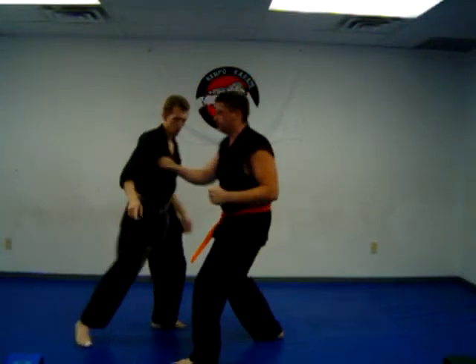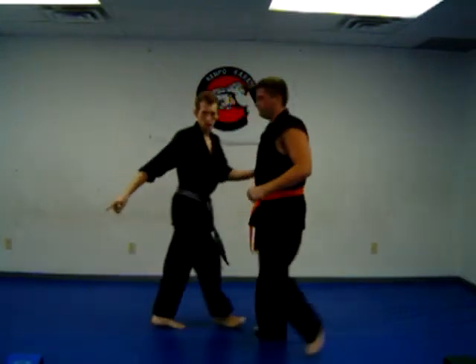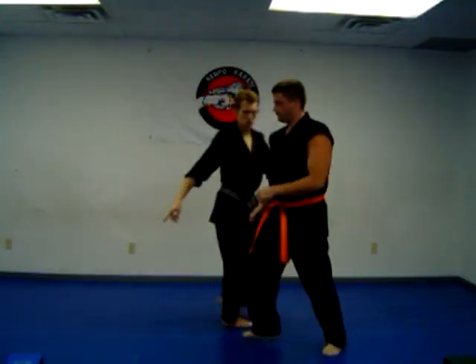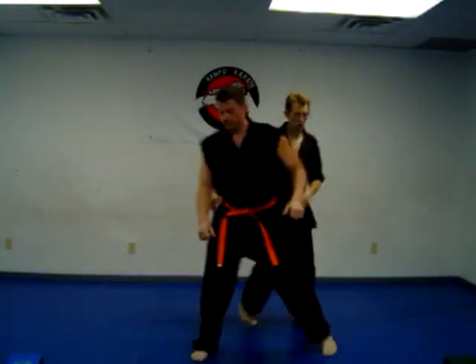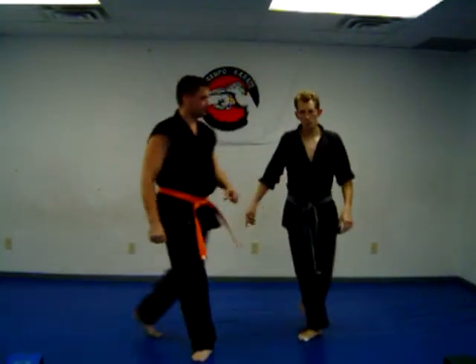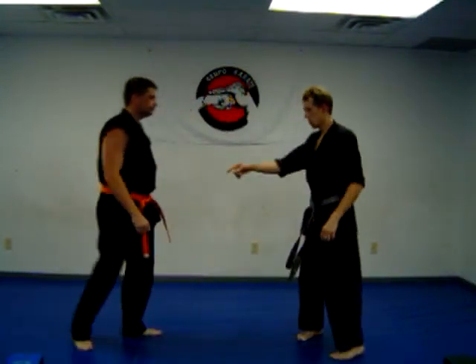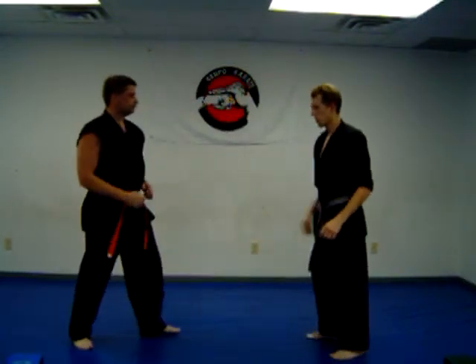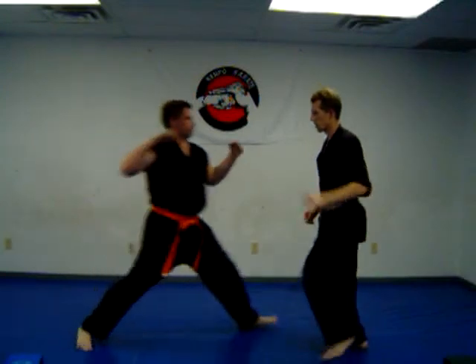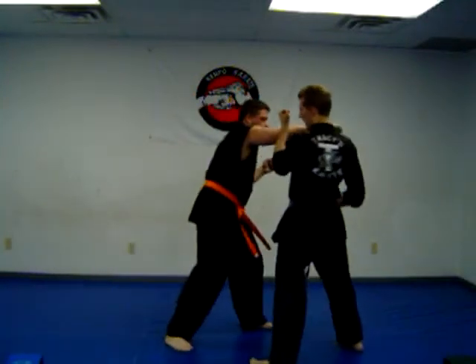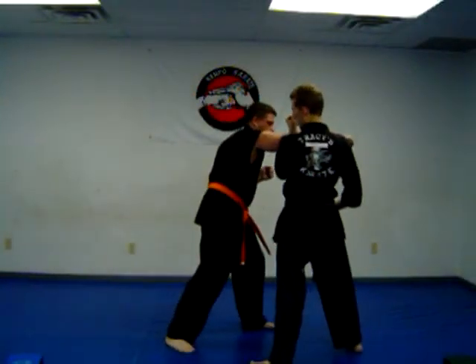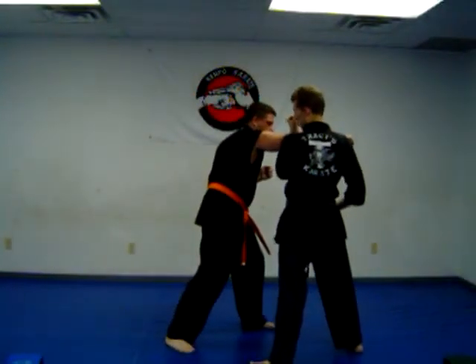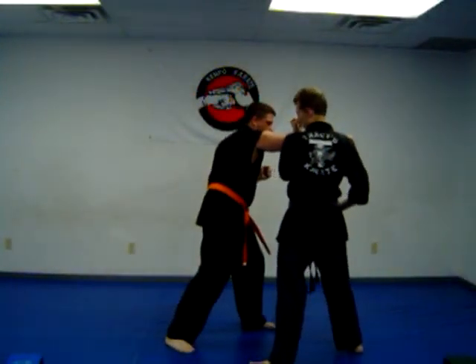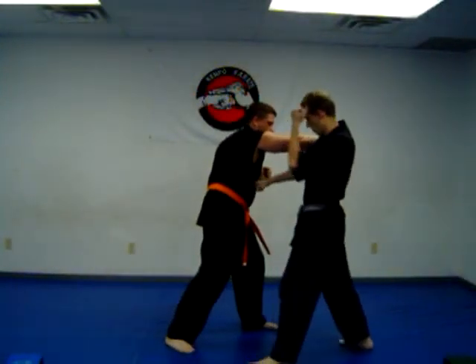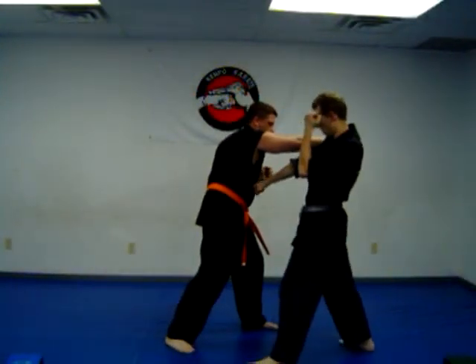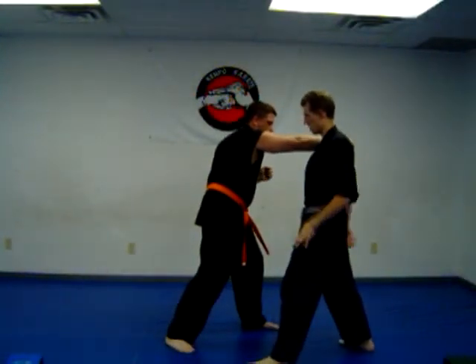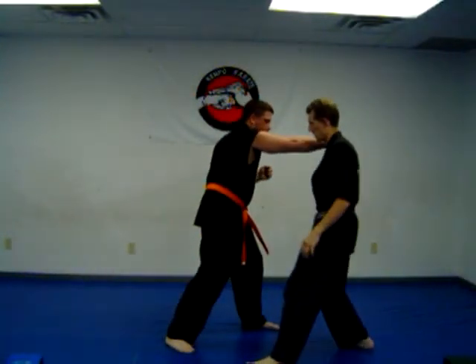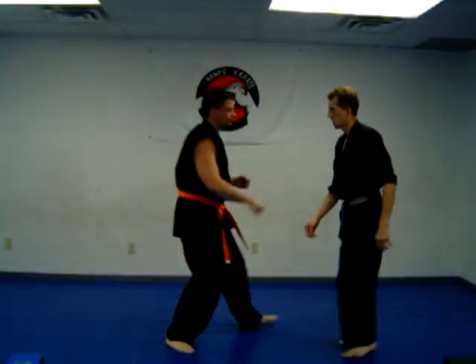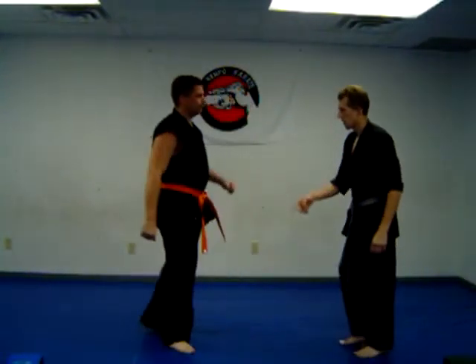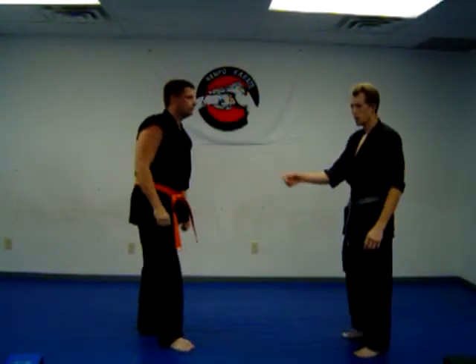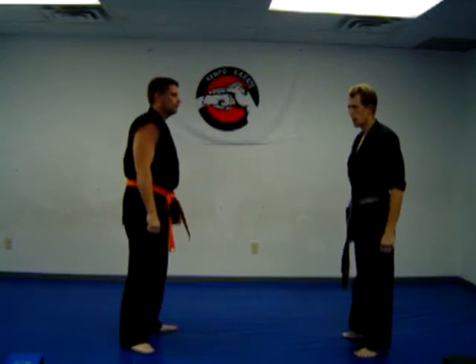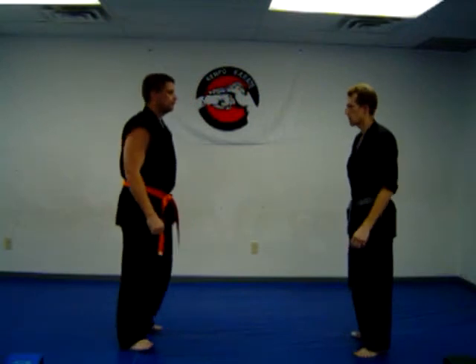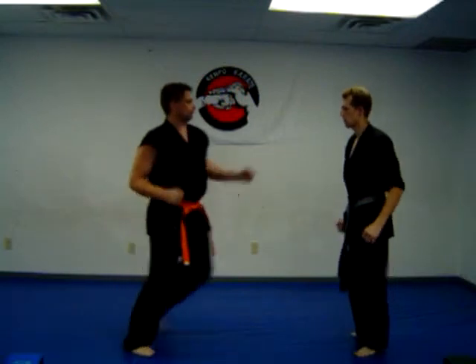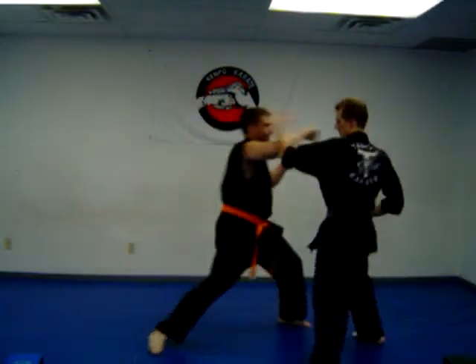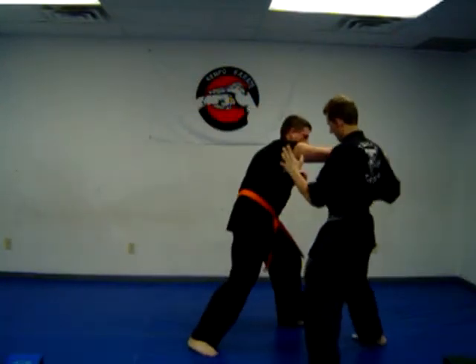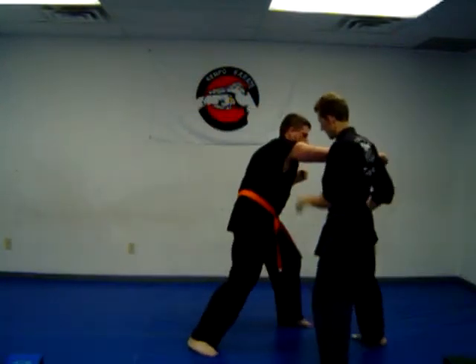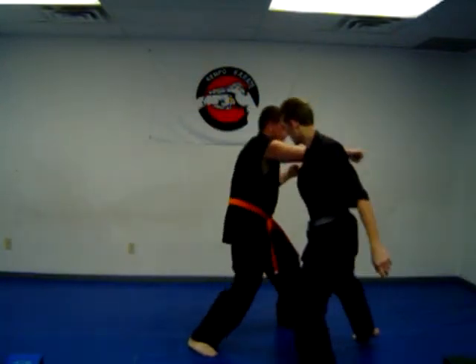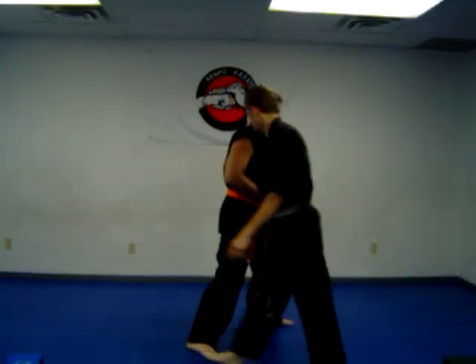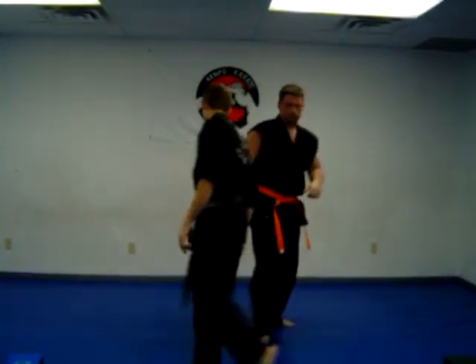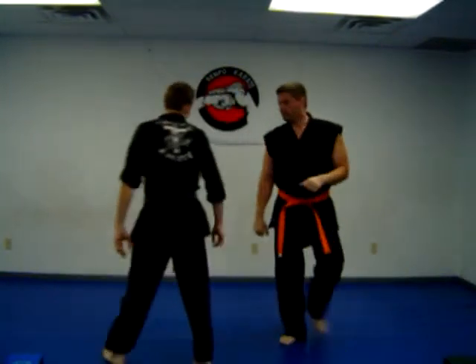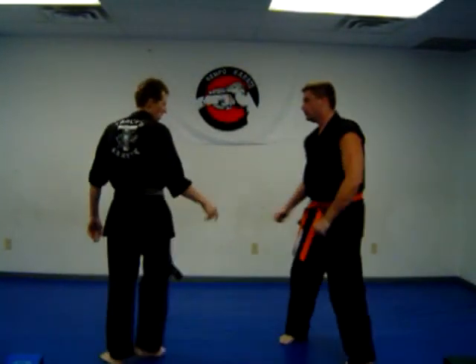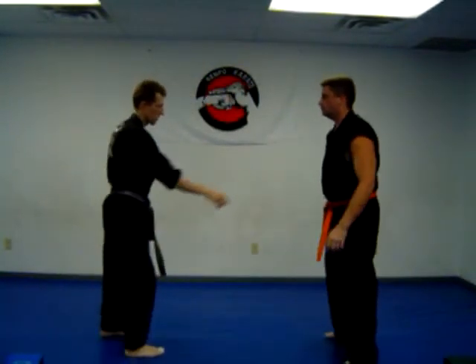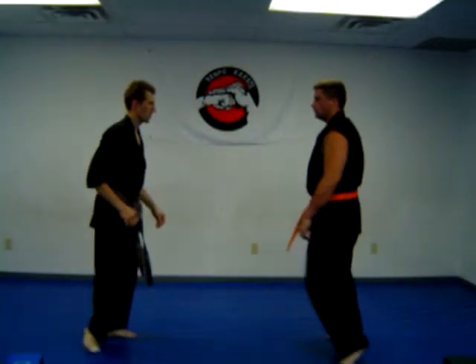Let's change the angle here. Throw the punch, step out of the path of the punch, reverse punch. Come from here a little bit faster, and then change the angle a little bit faster.